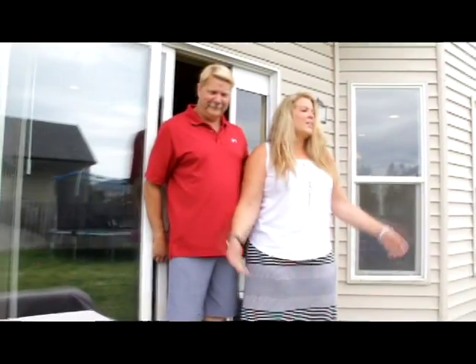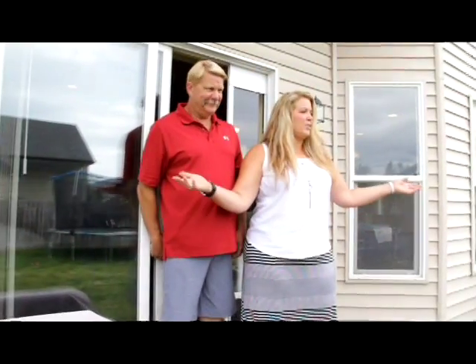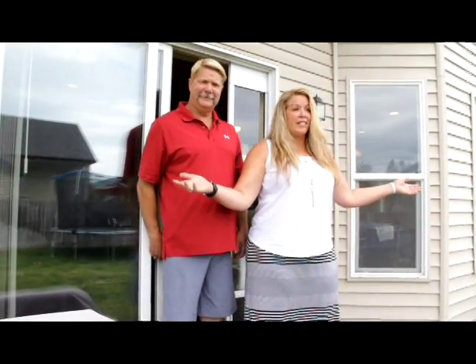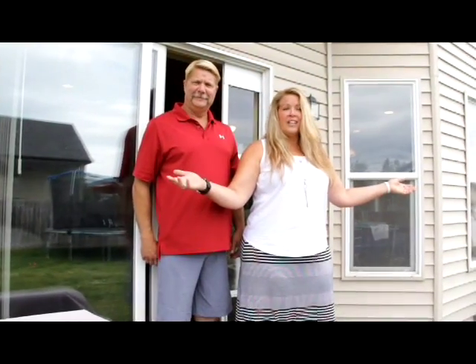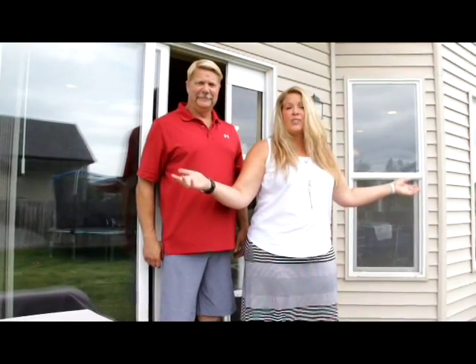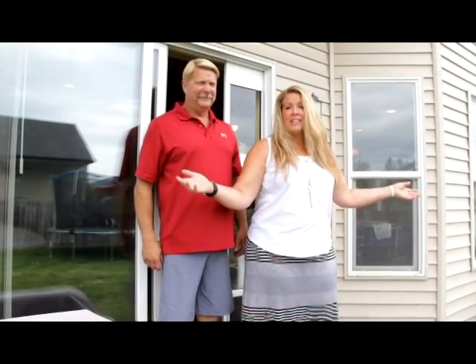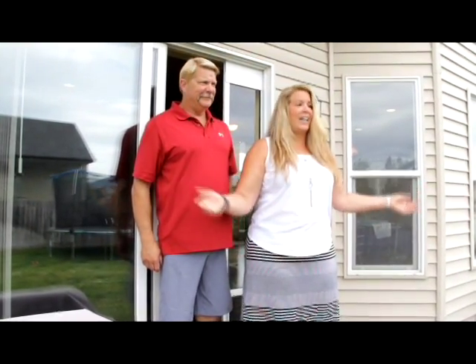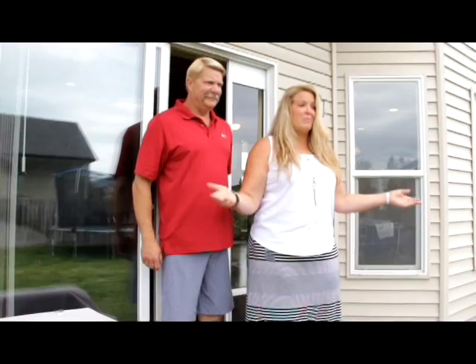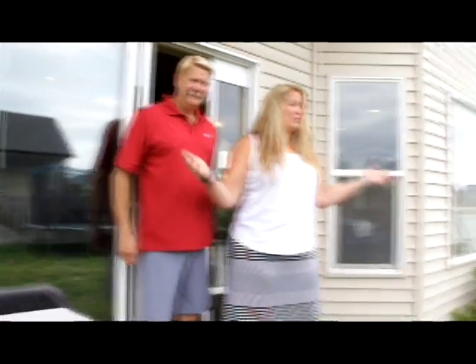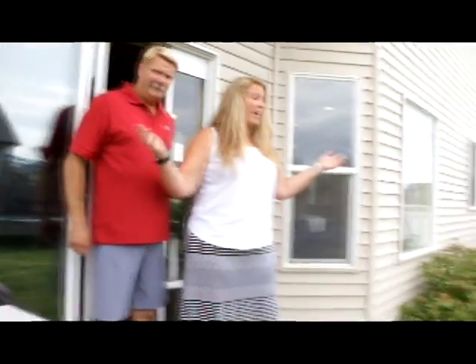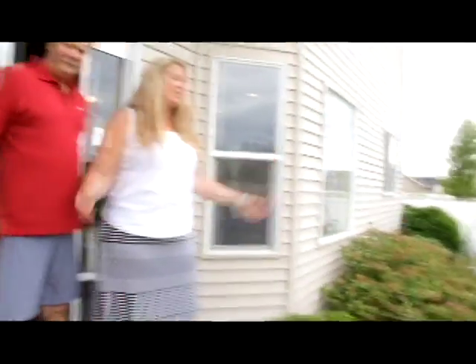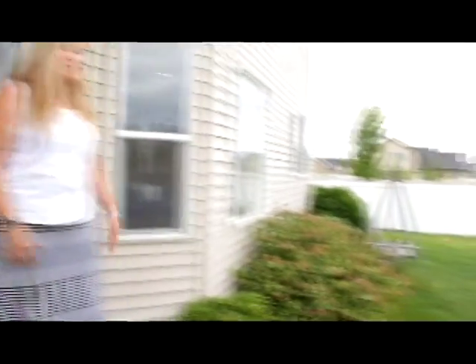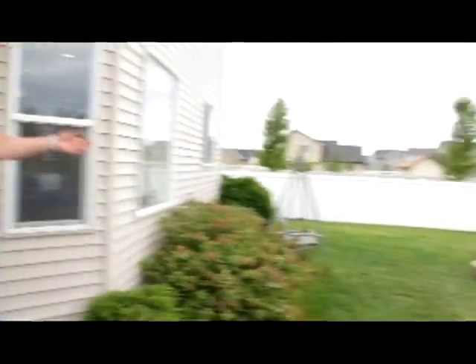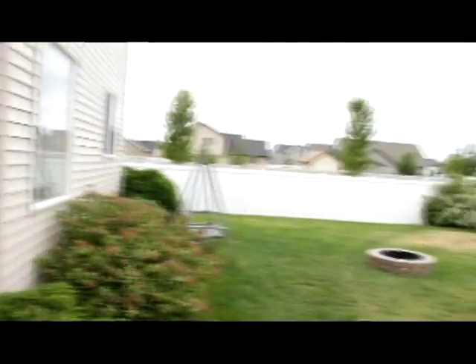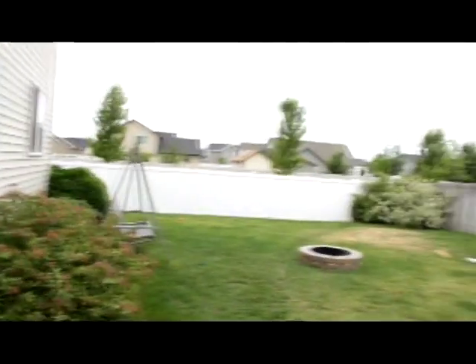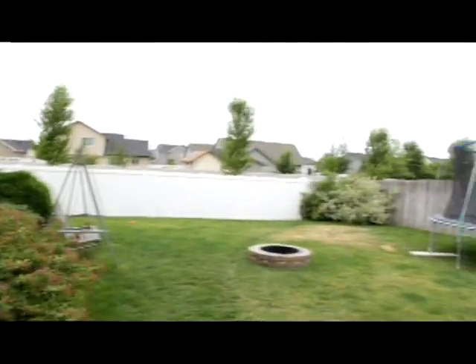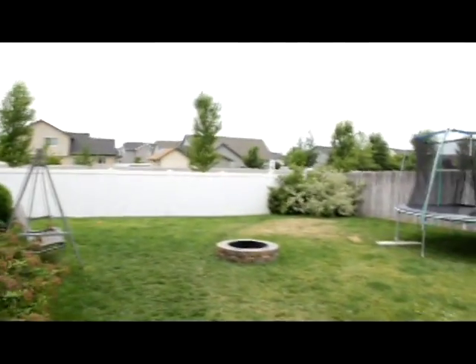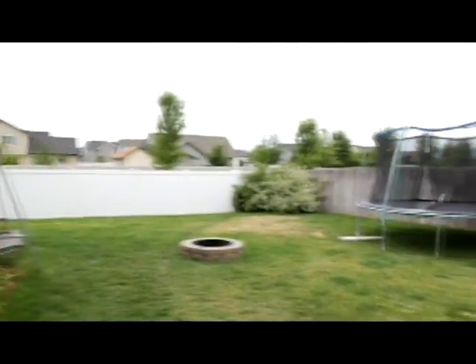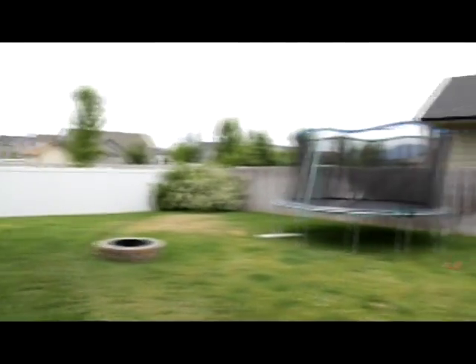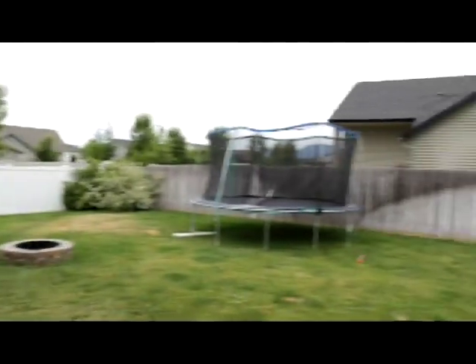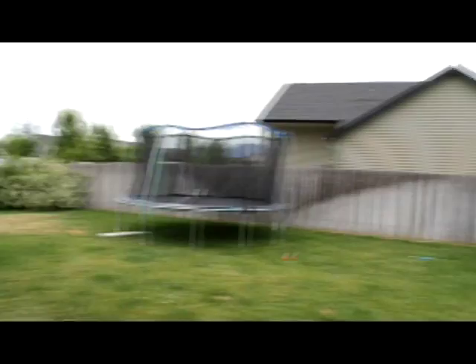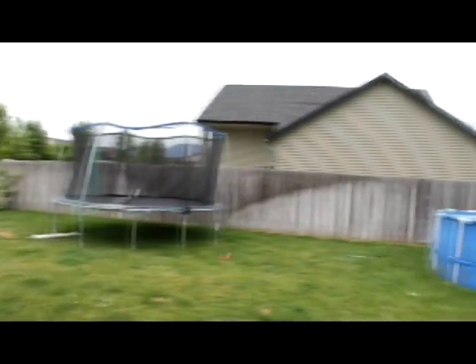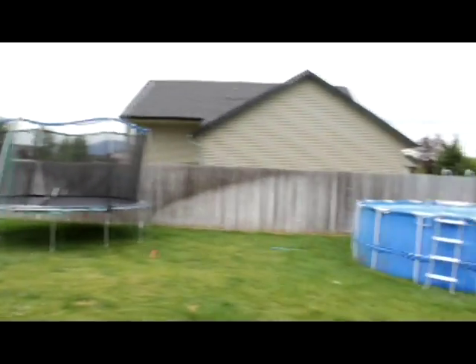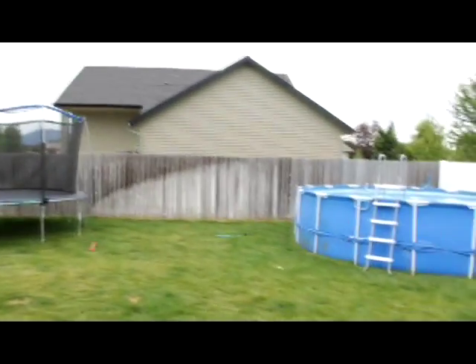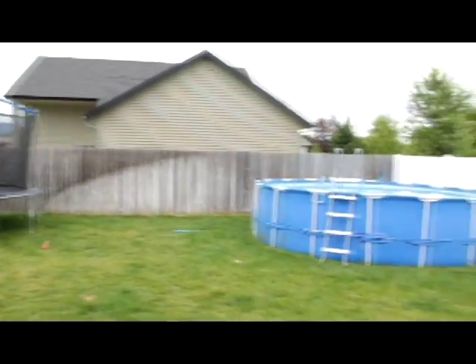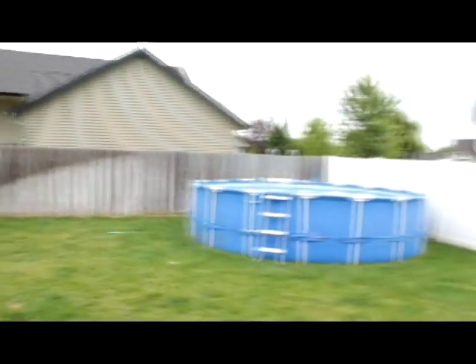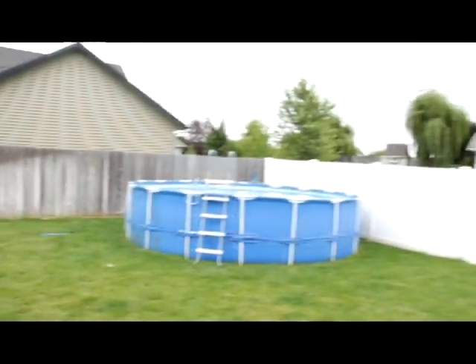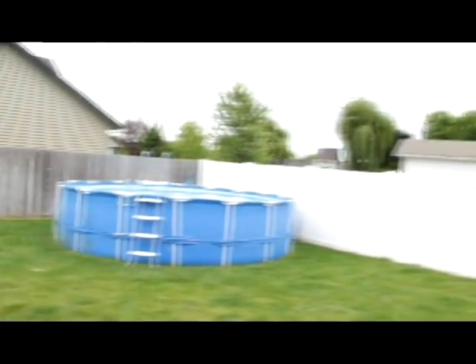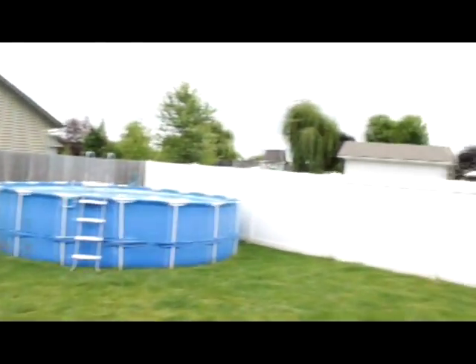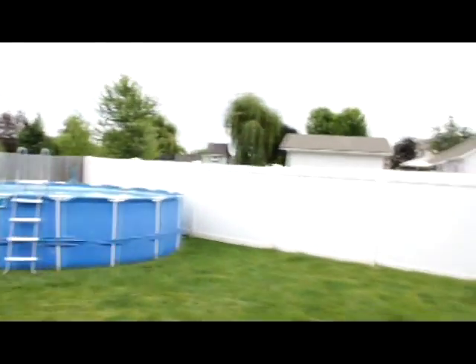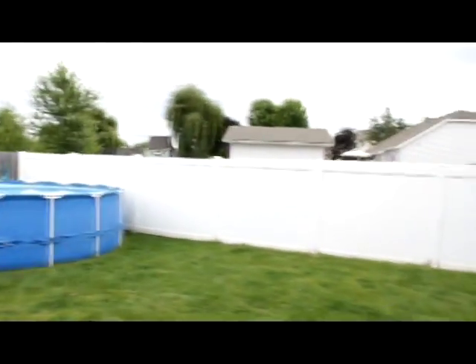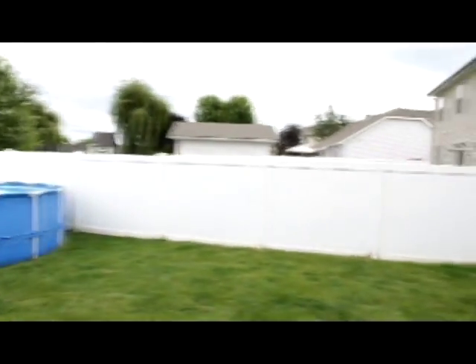Welcome to the backyard. It's fully fenced and it's meant for activities. We have a fire pit. Unfortunately, the trampoline and the pool don't stay, but you get an idea of what can be done here. And there's a nice concrete patio for barbecue.